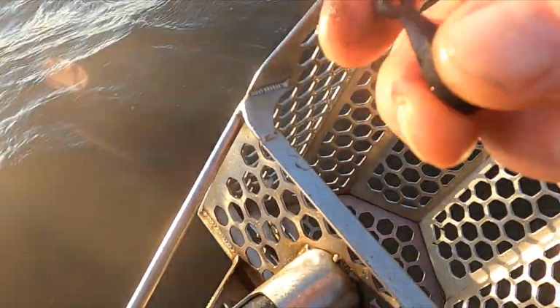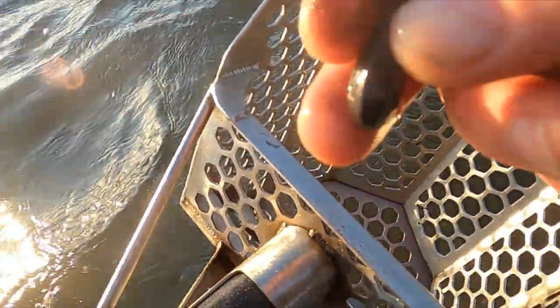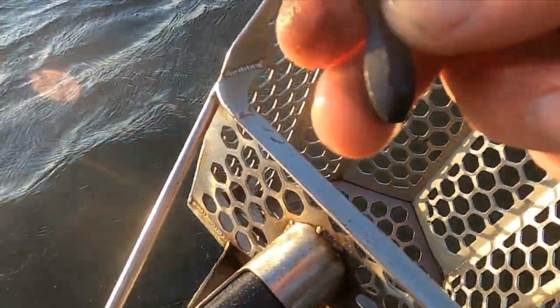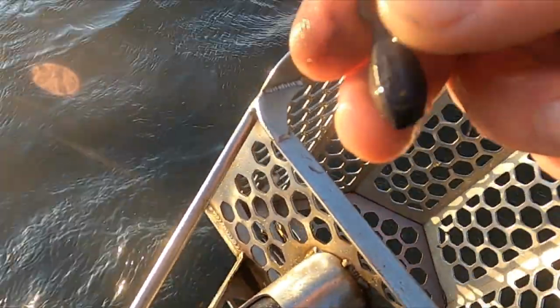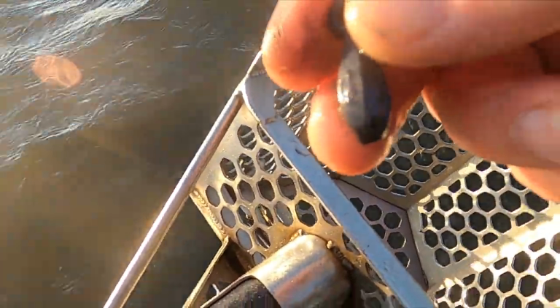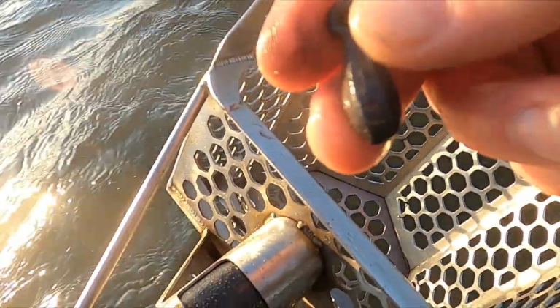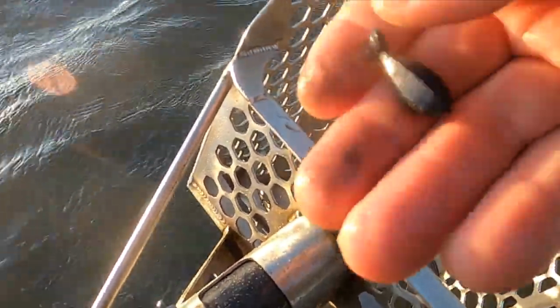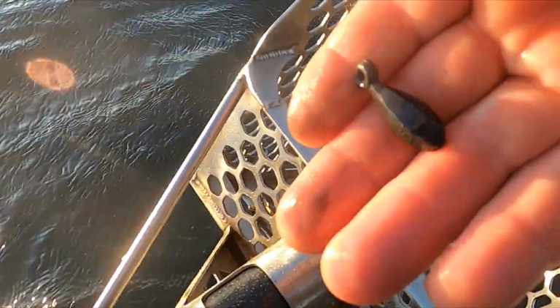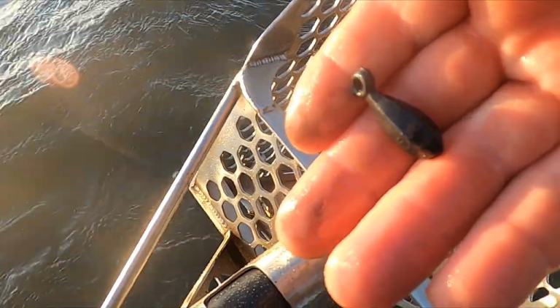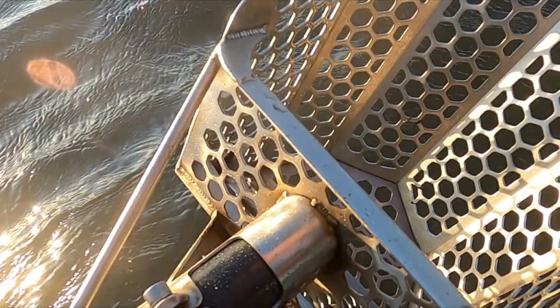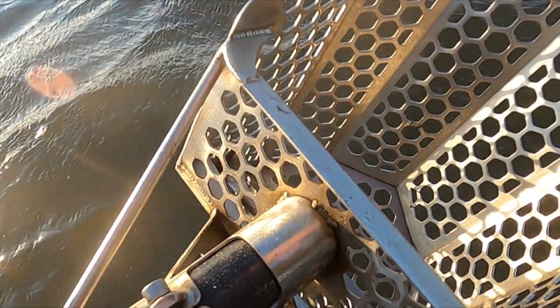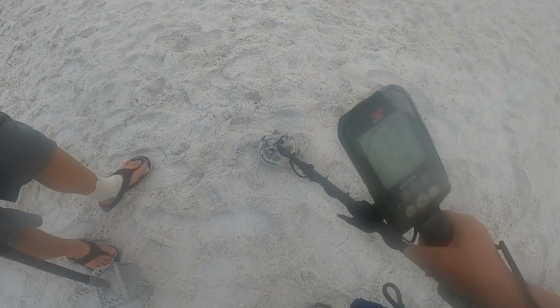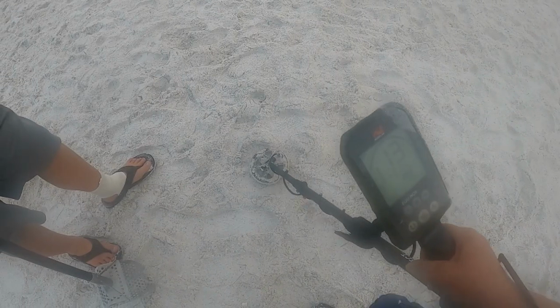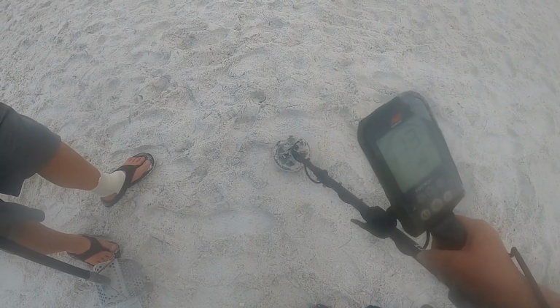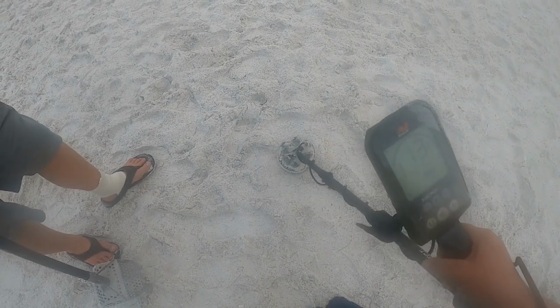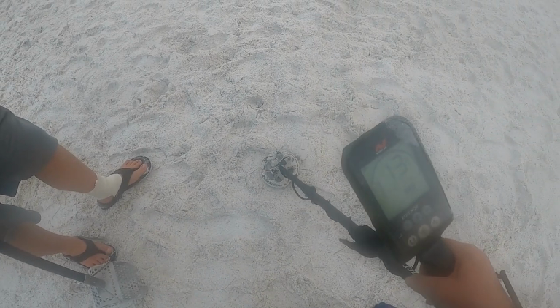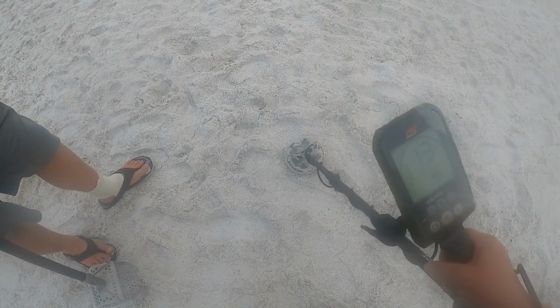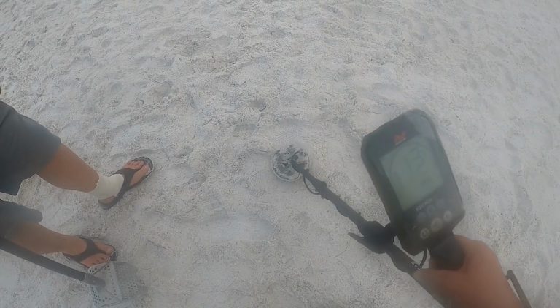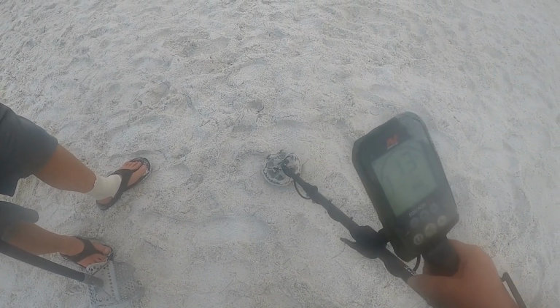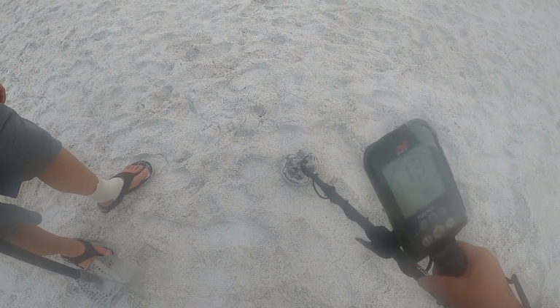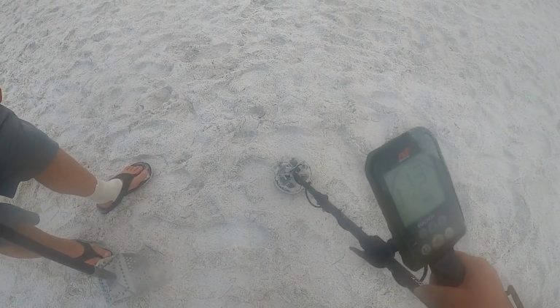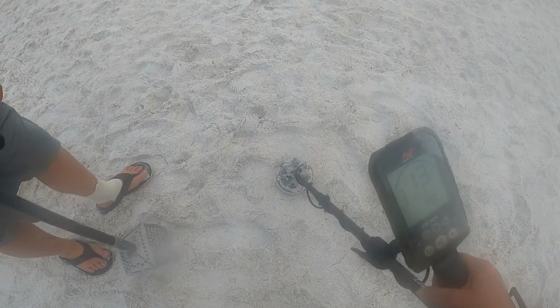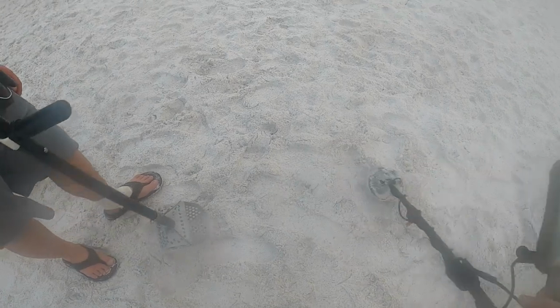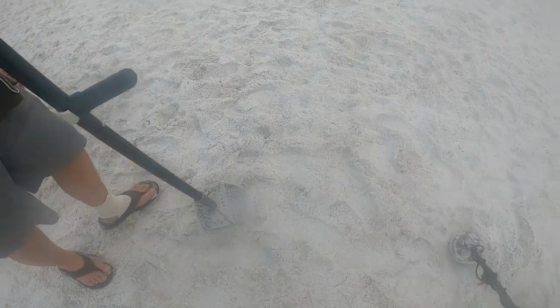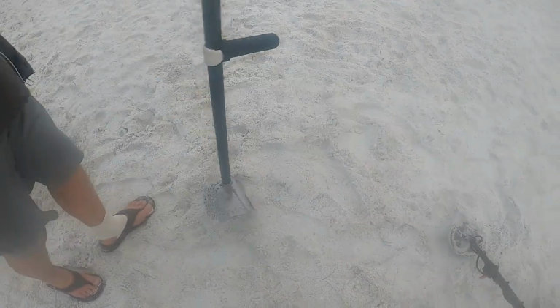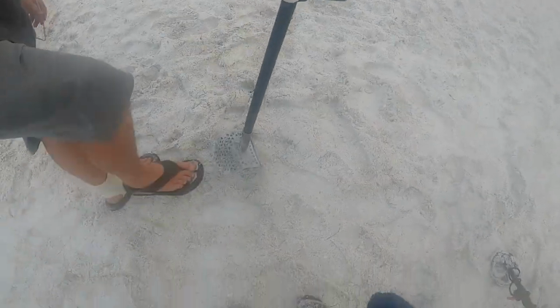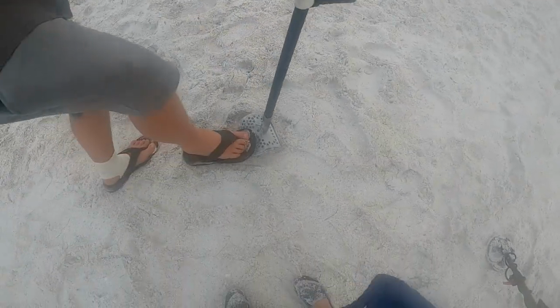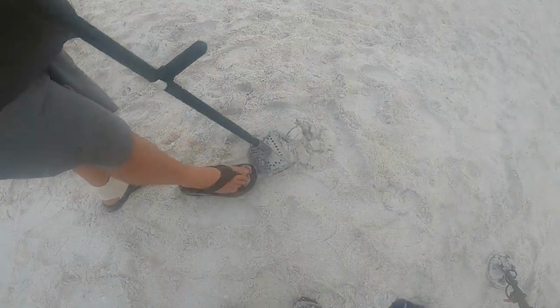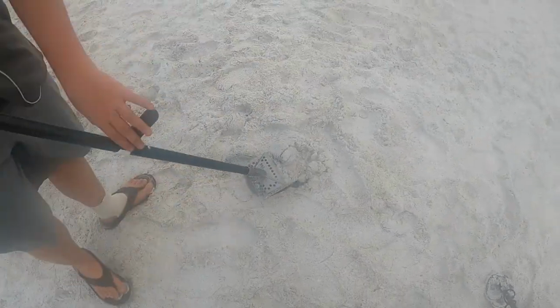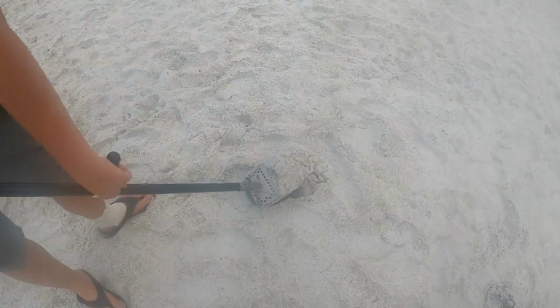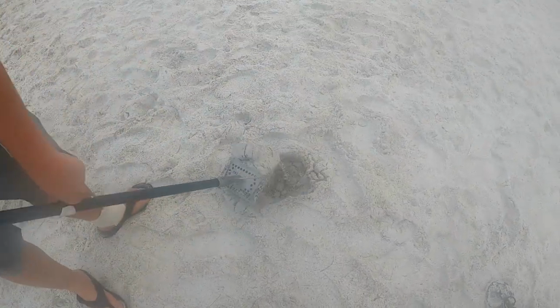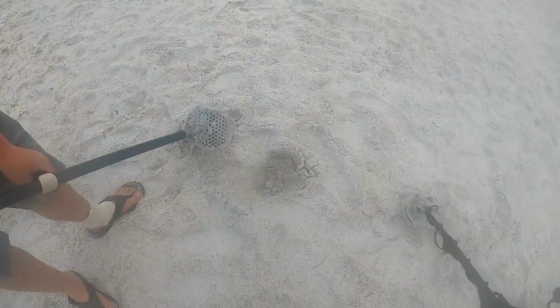Excited to go out in the water — not getting much in the dry. Solid 13. One to two strips down, see what we got.